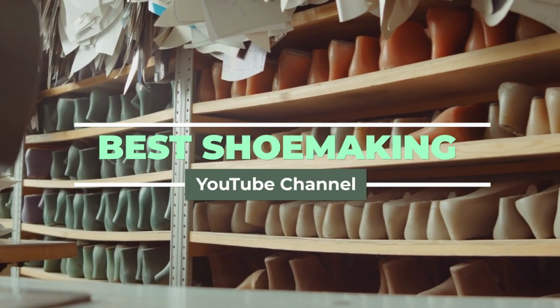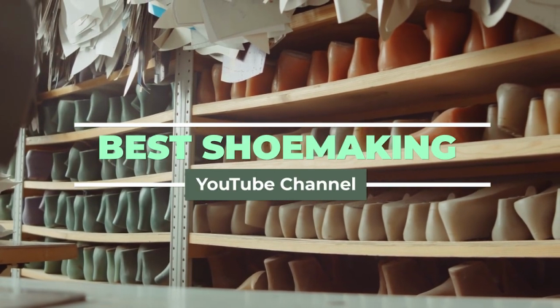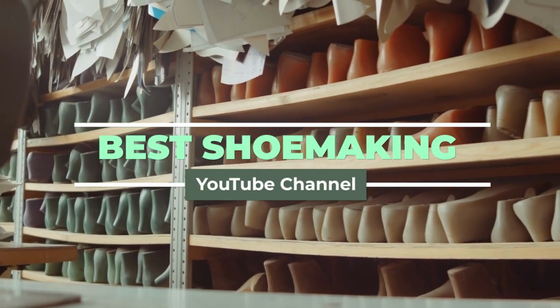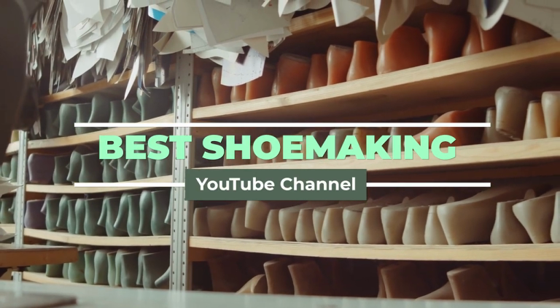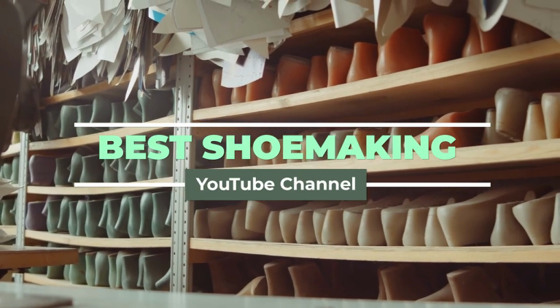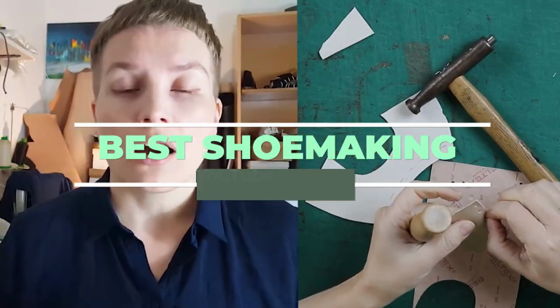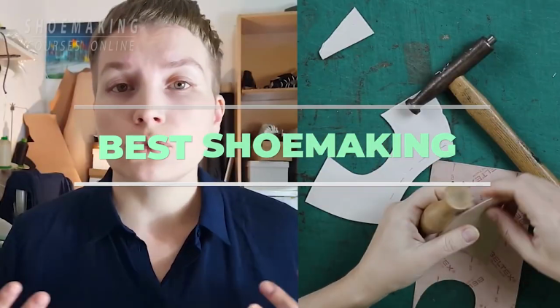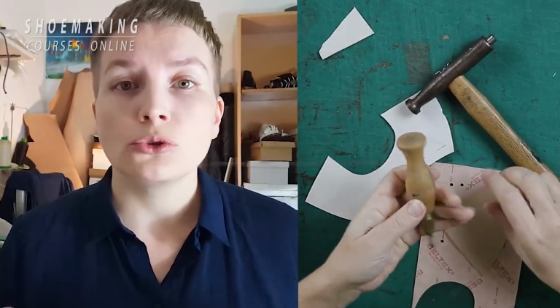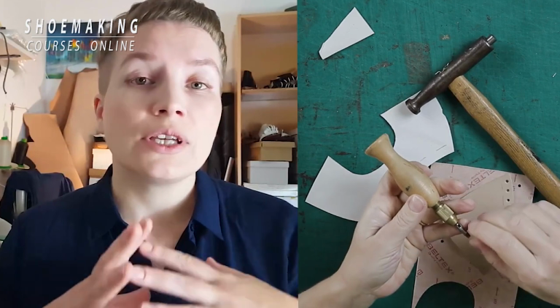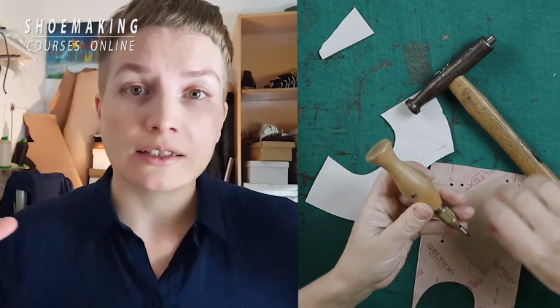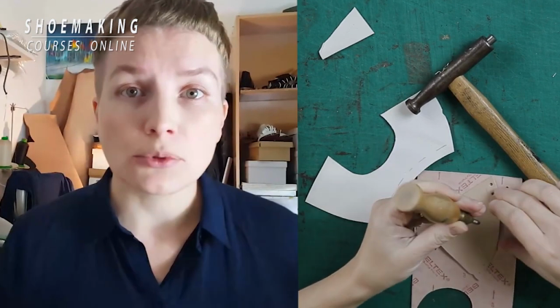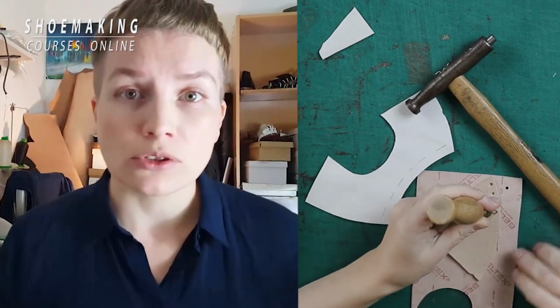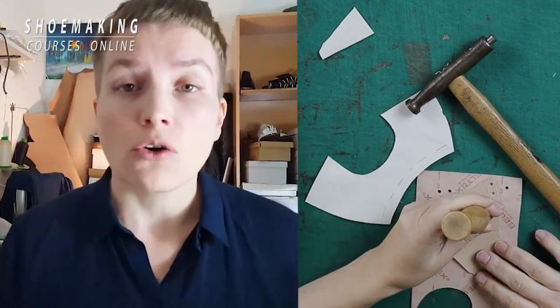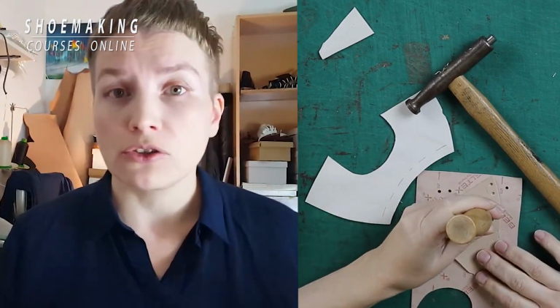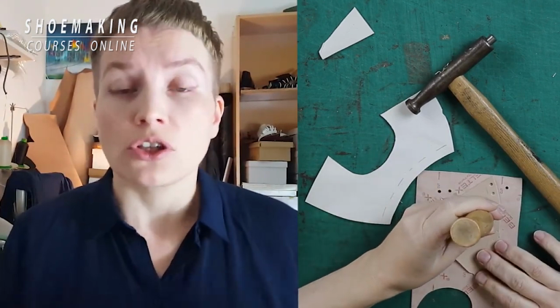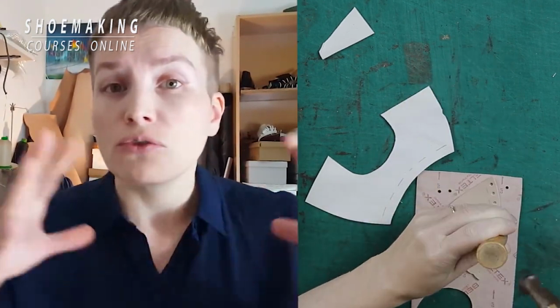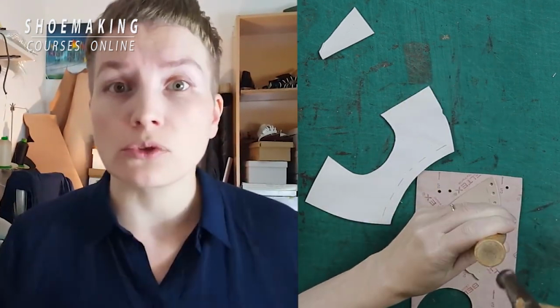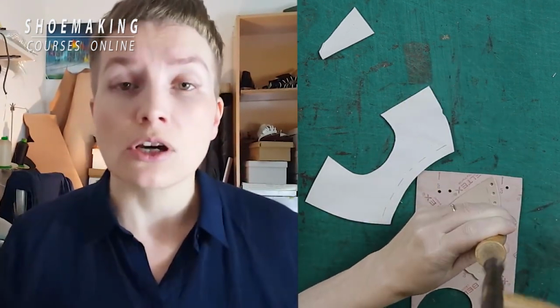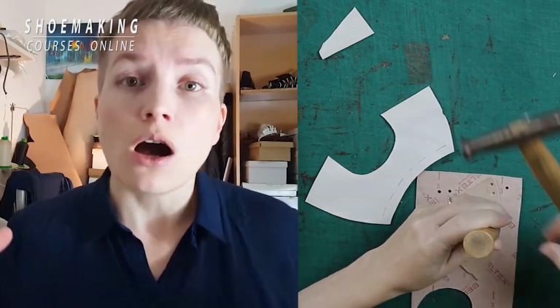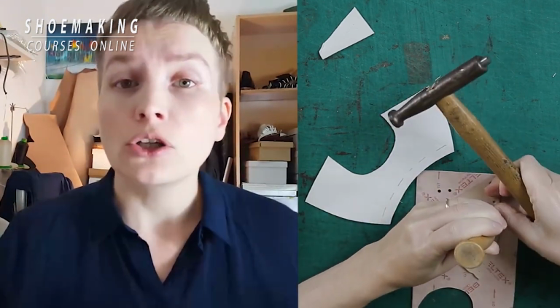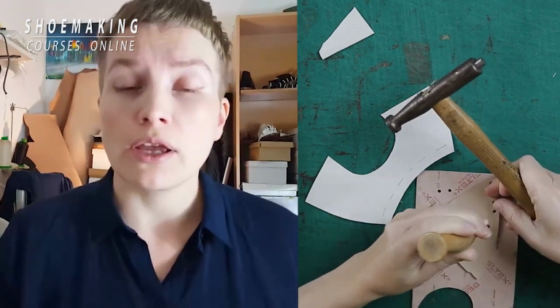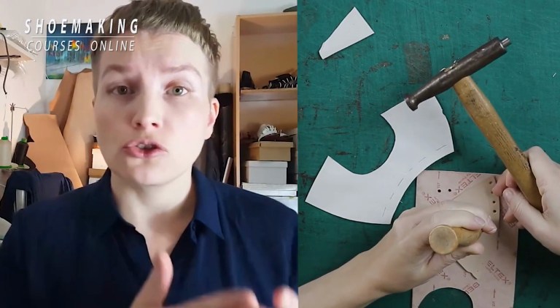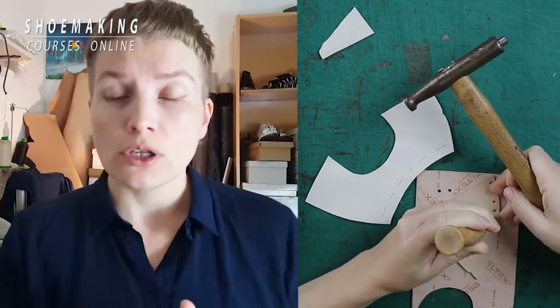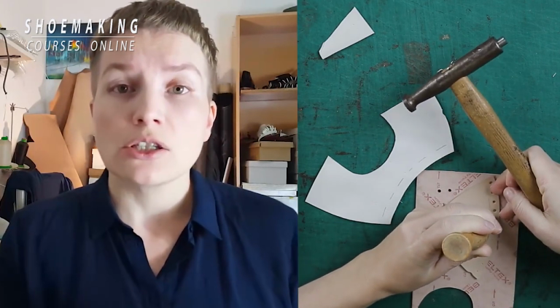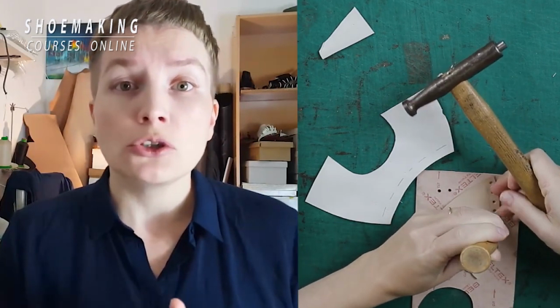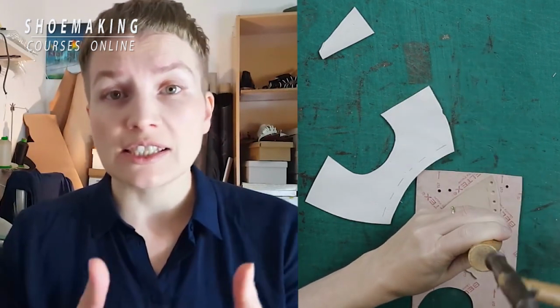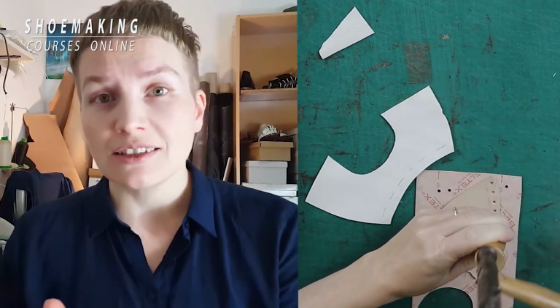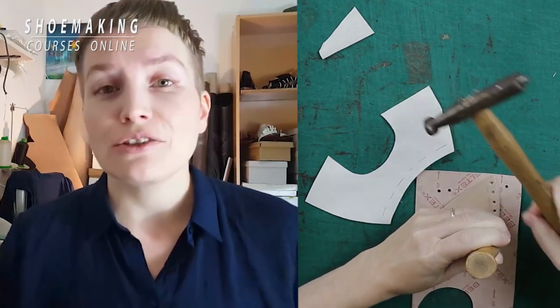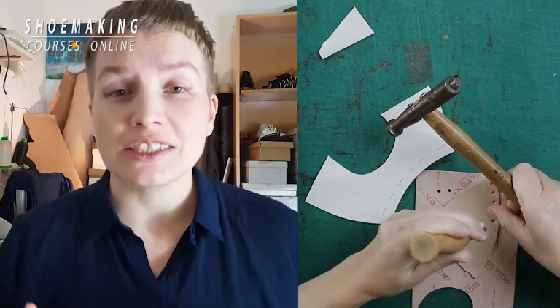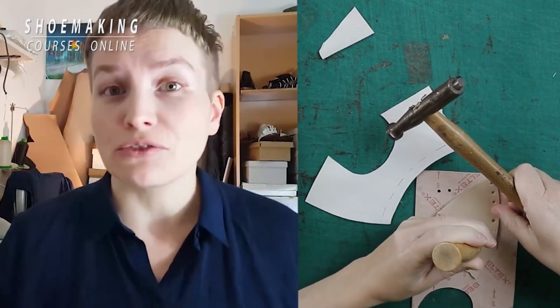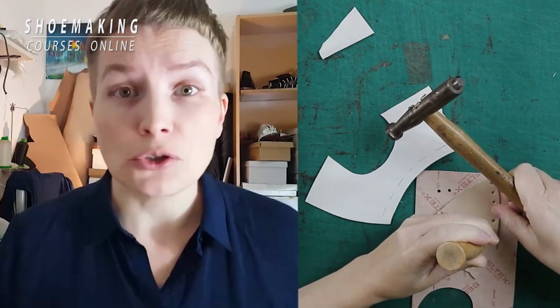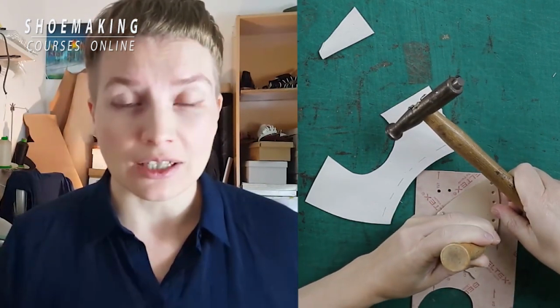Today in this shoemaking video I want to show you the entire process of making shoes — the full process — so you will decide if this craft is for you or not.